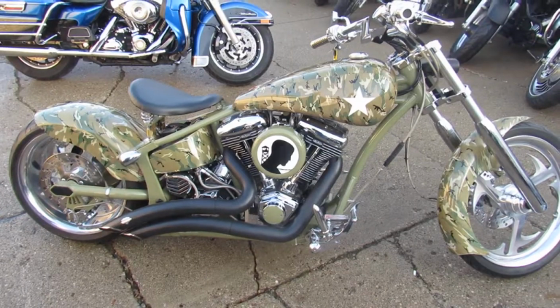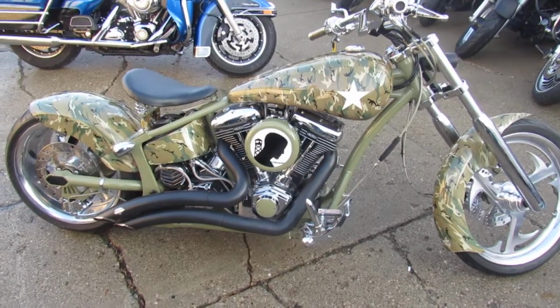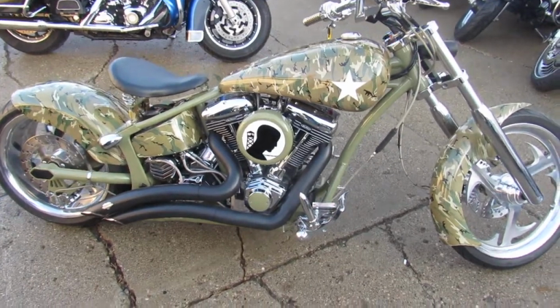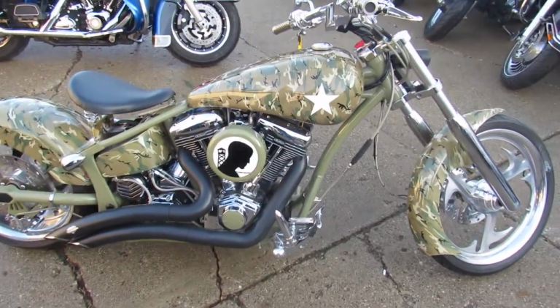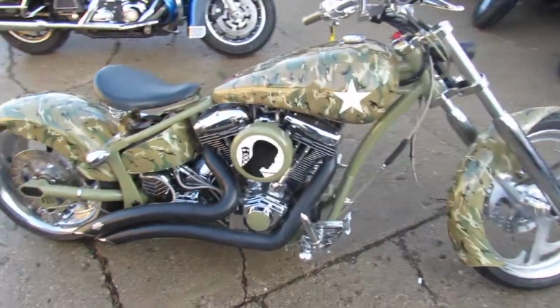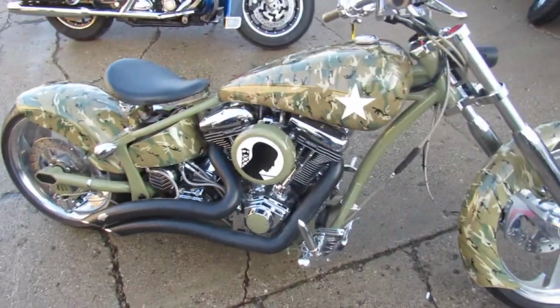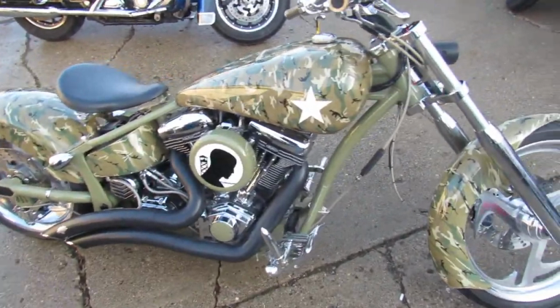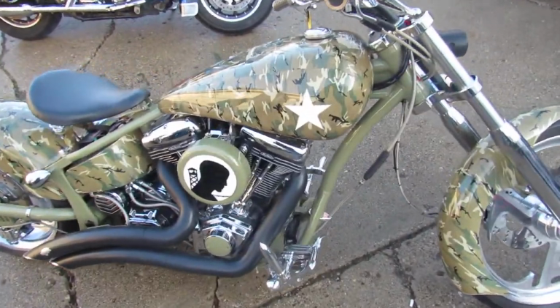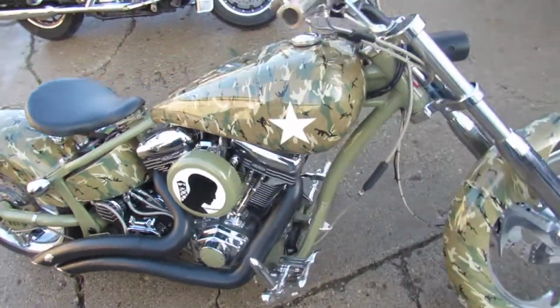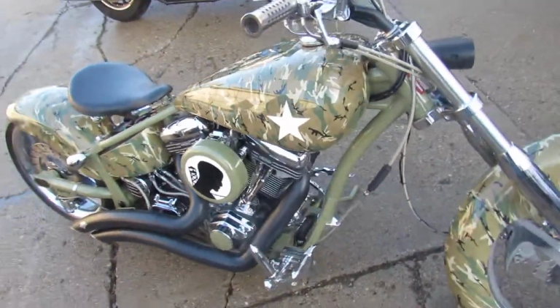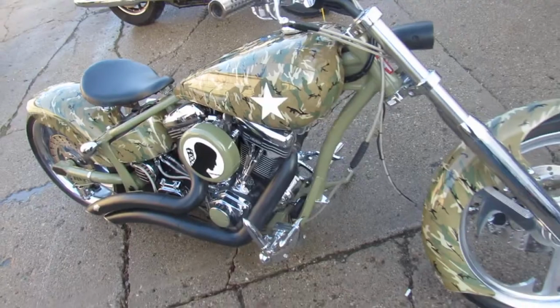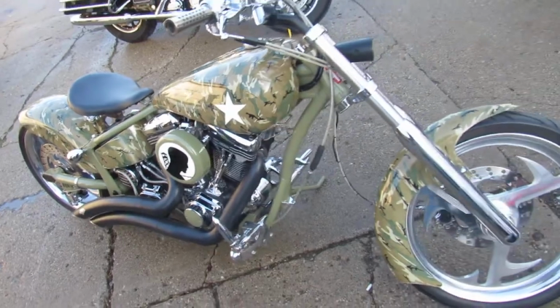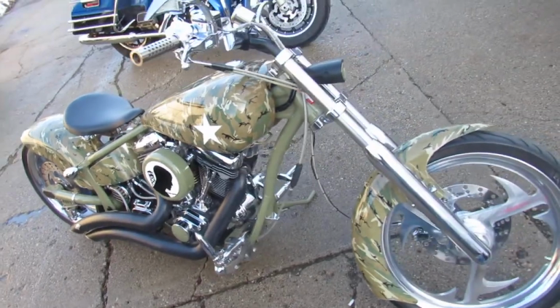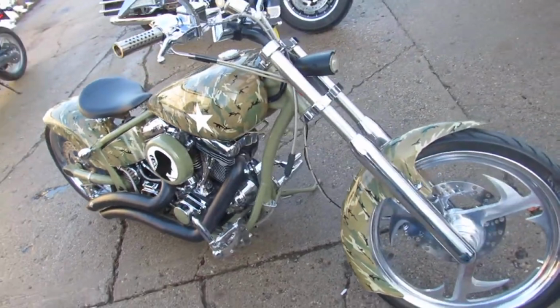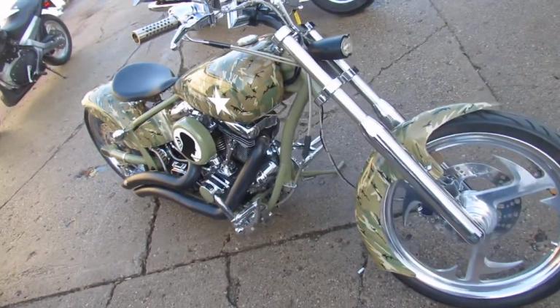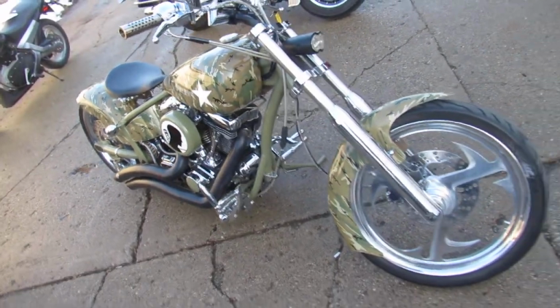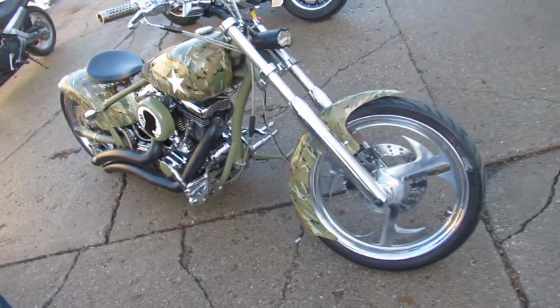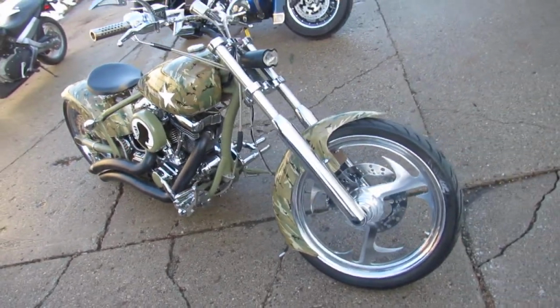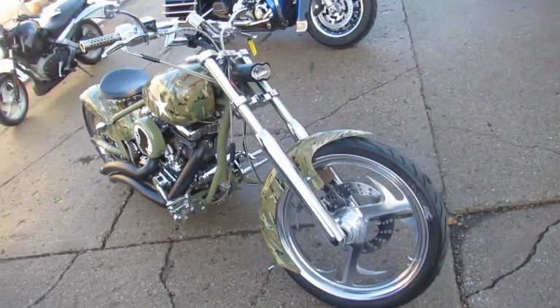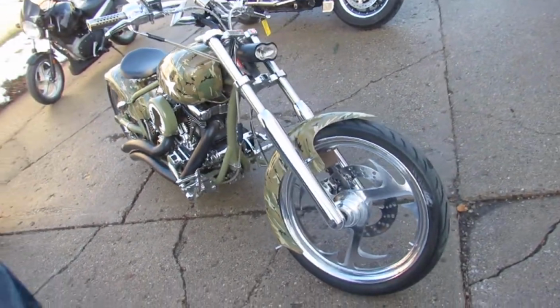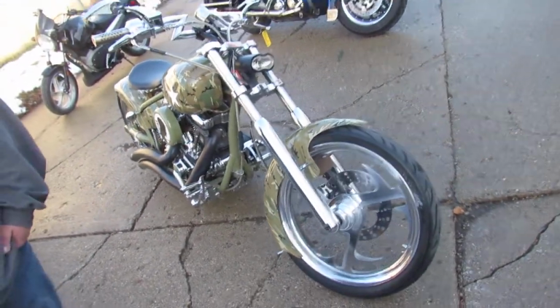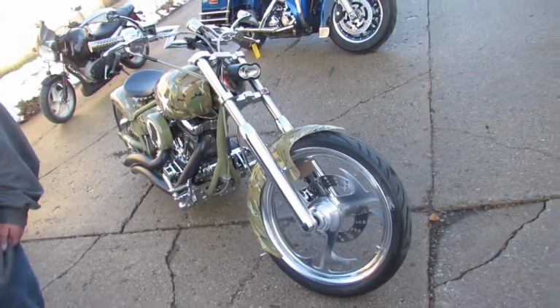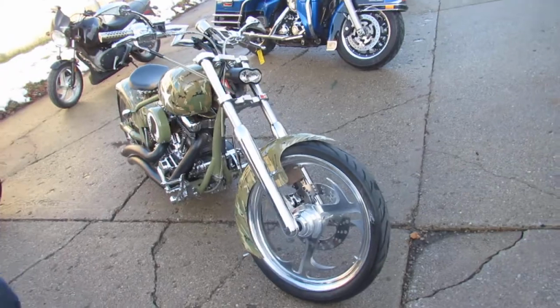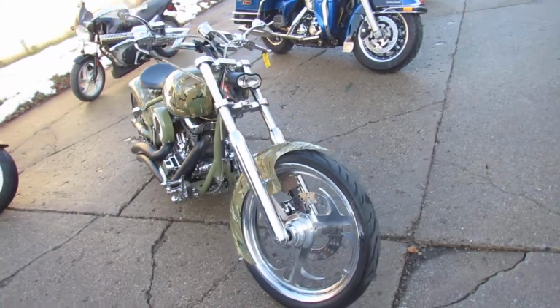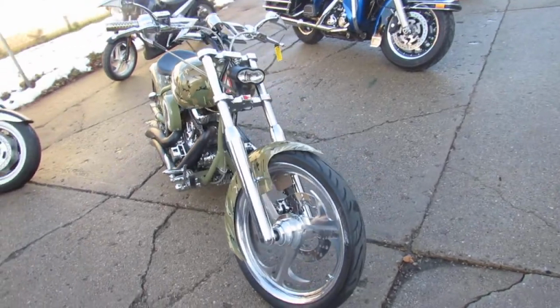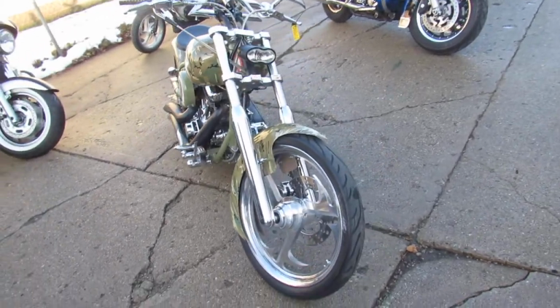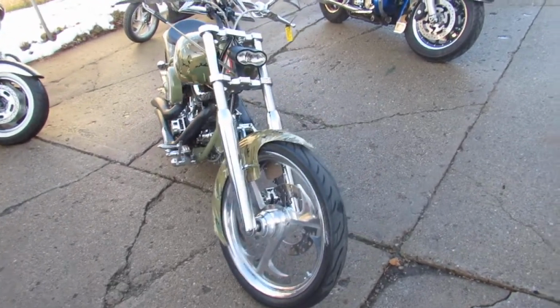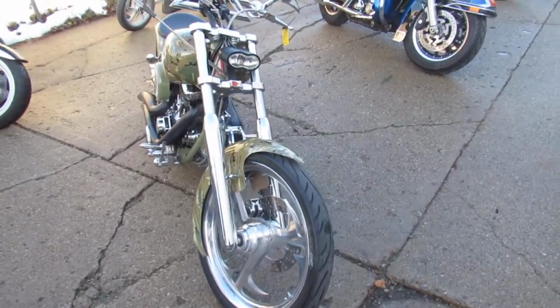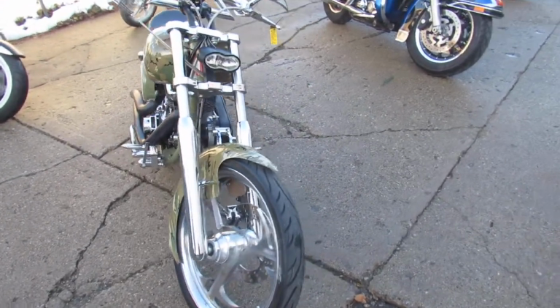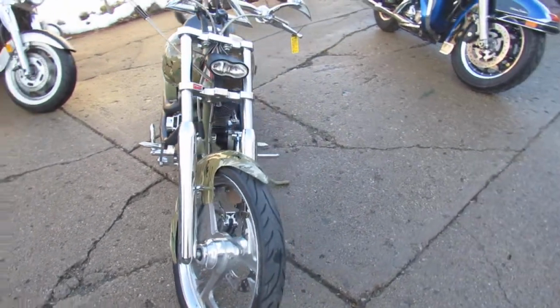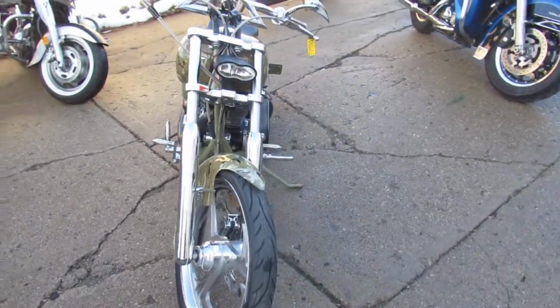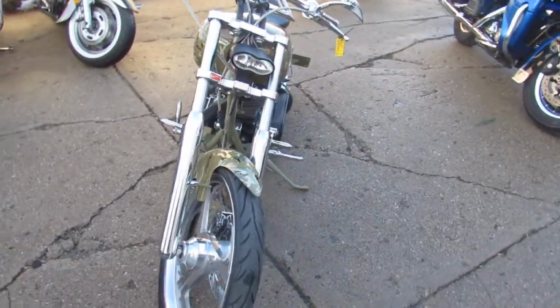Hey guys, it's ApprovalPowersports.com here and if you're looking for a chopper, we got them. Big dogs, American Iron Horses and Custom. This one here is a 2013 specialty constructed custom chopper for sale, only $9900 guys.